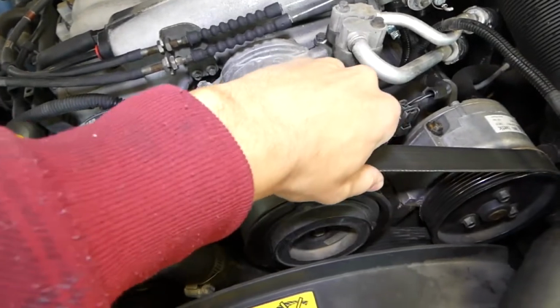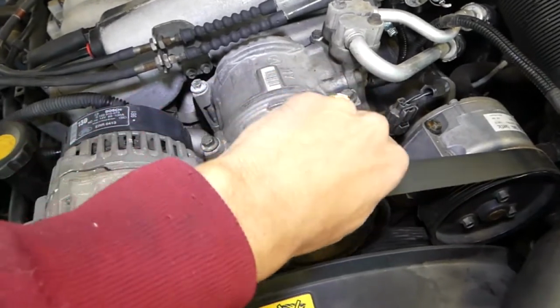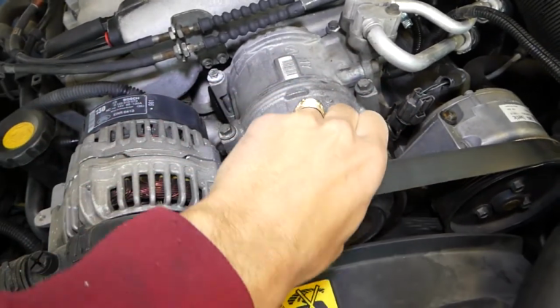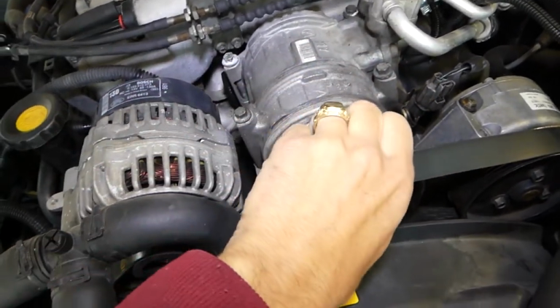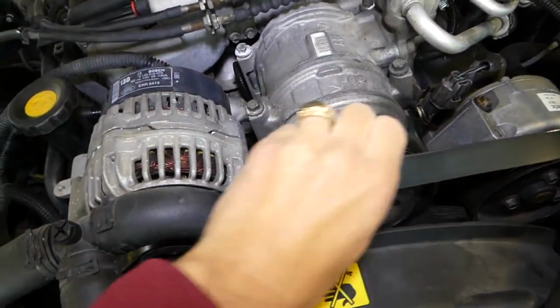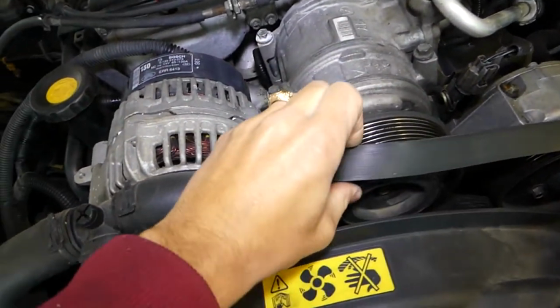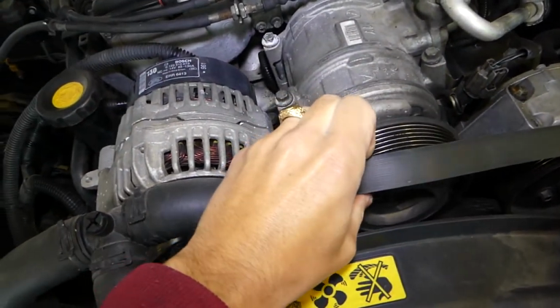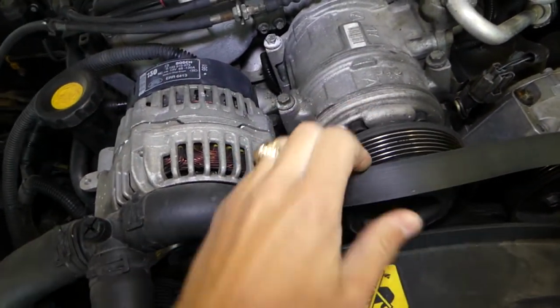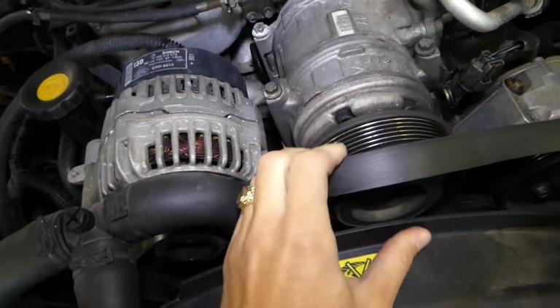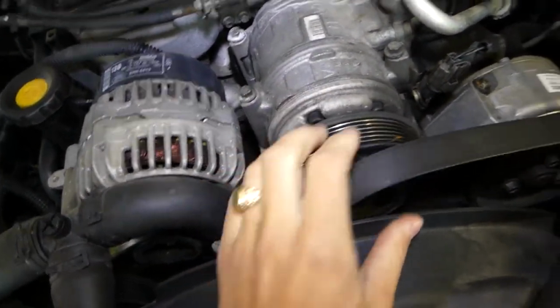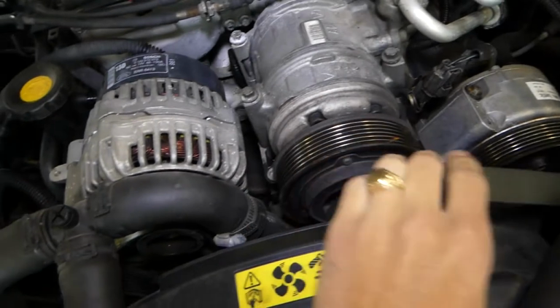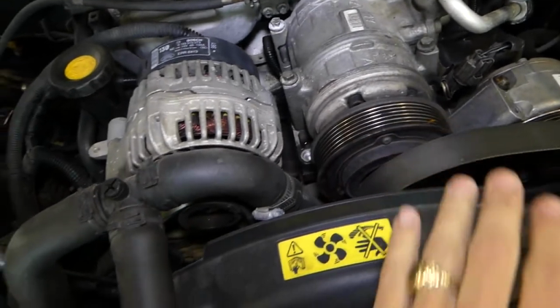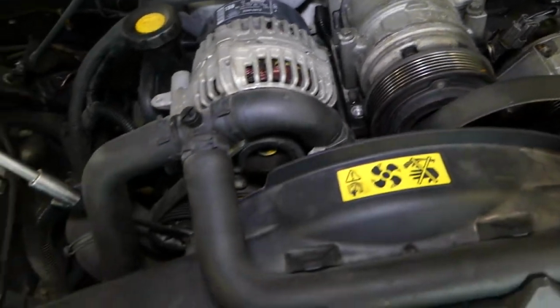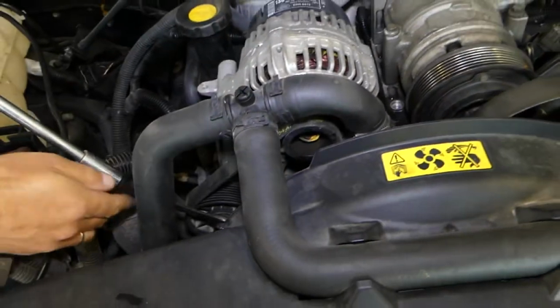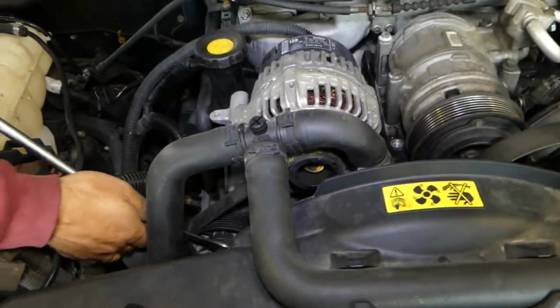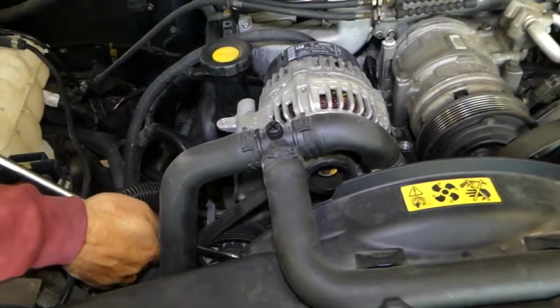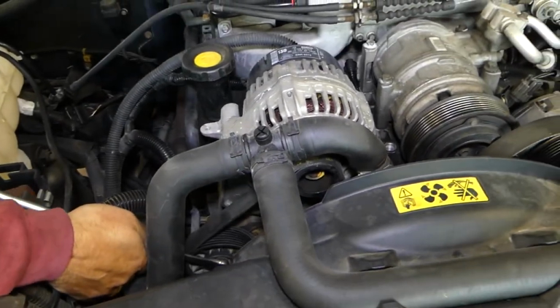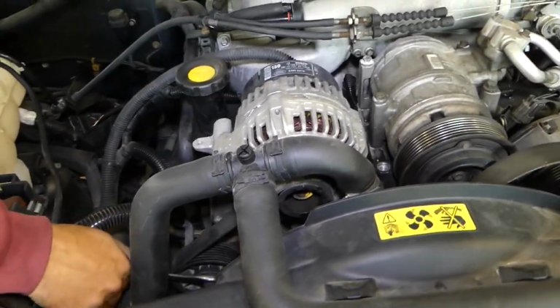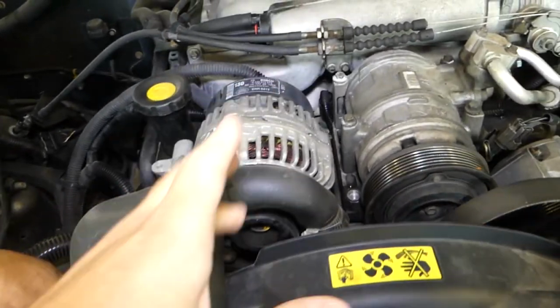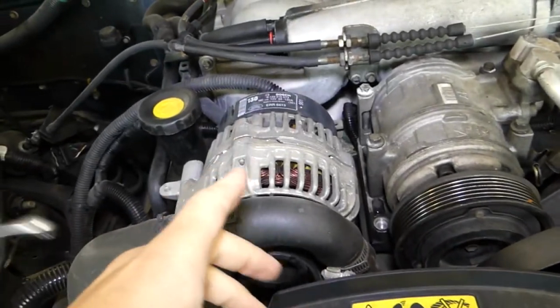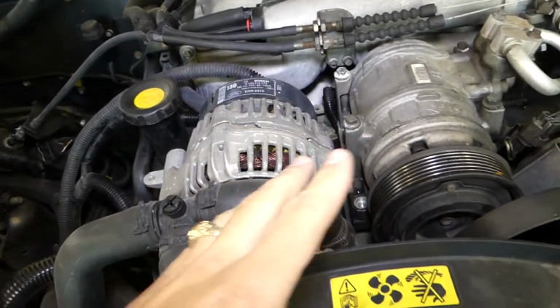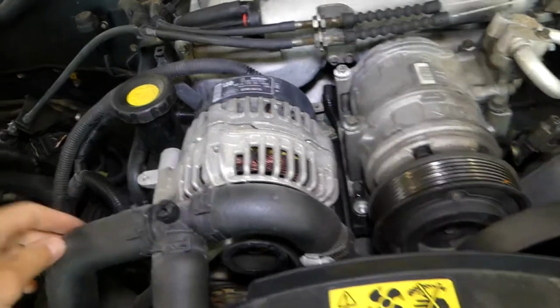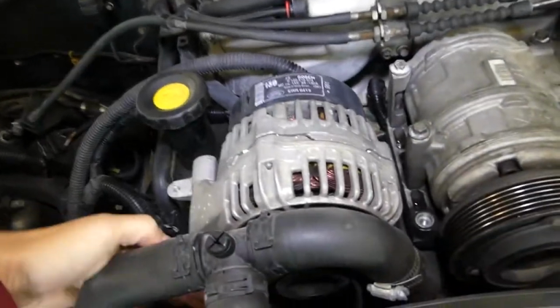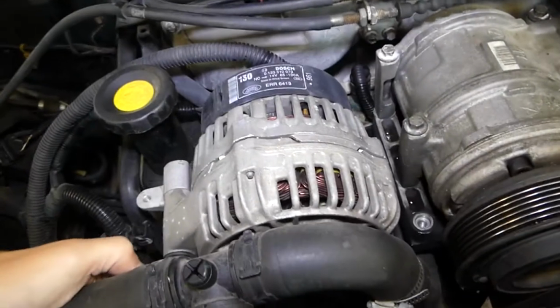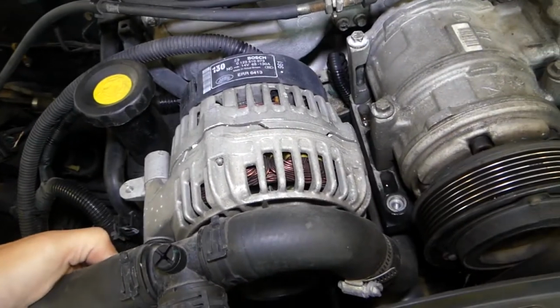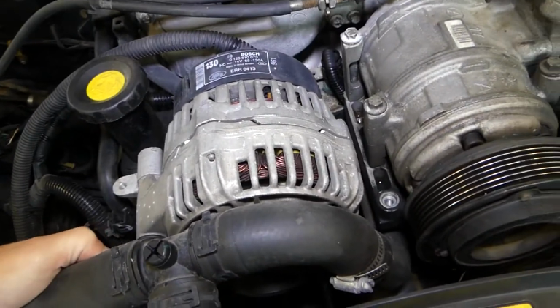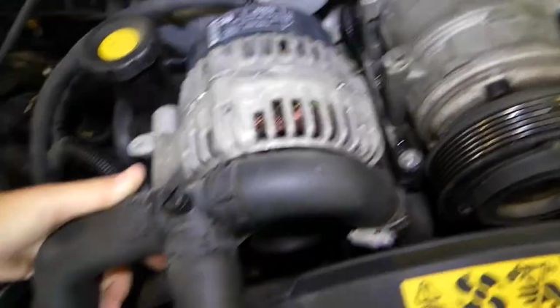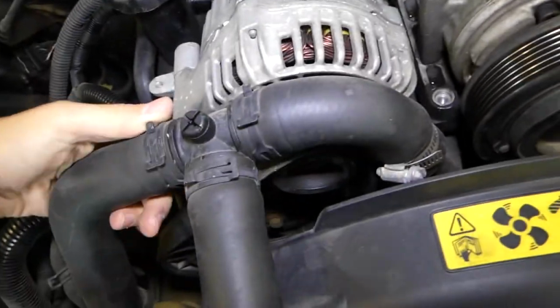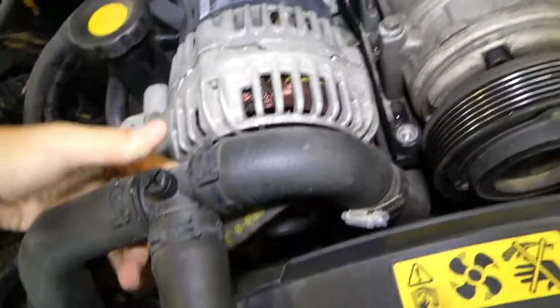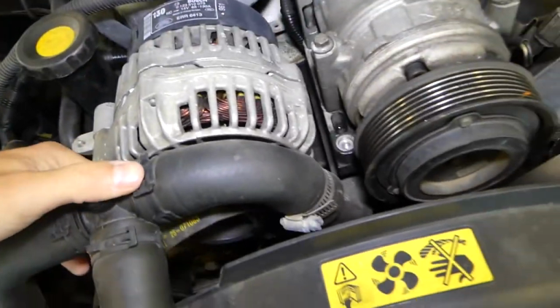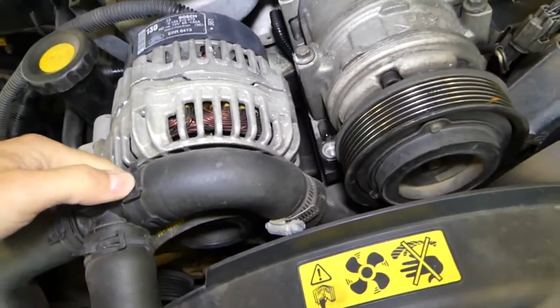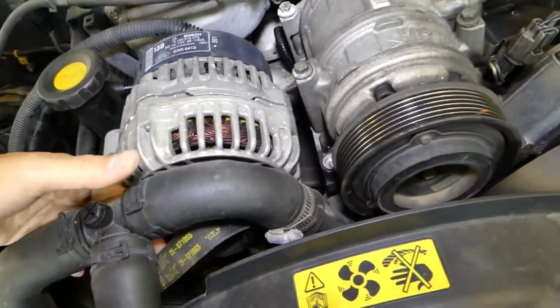We can pull the belt off like that and leave it there. You can now see the alternator — you can just pull it out if needed — and the AC compressor here on top.